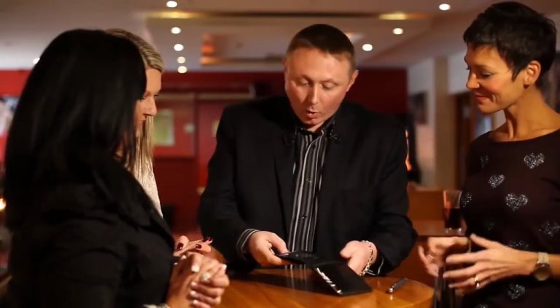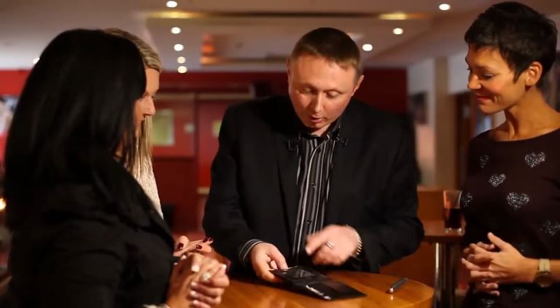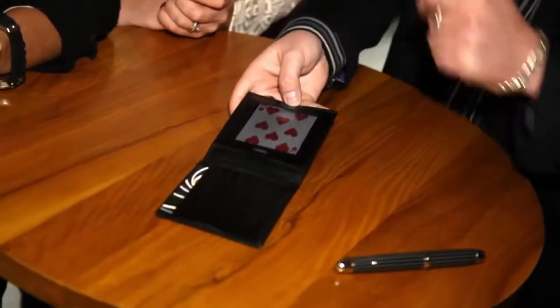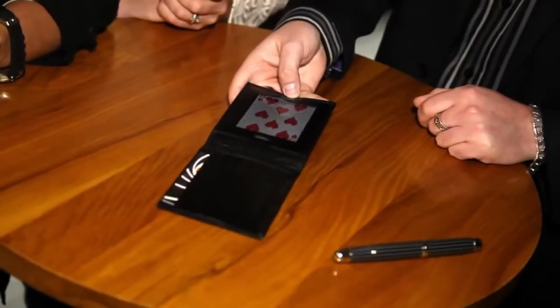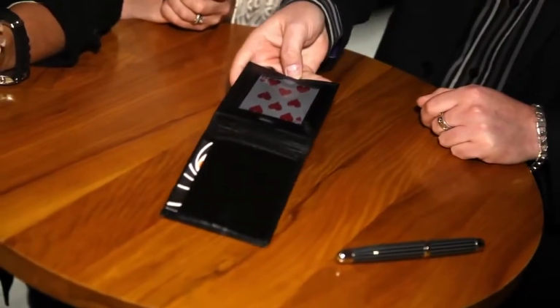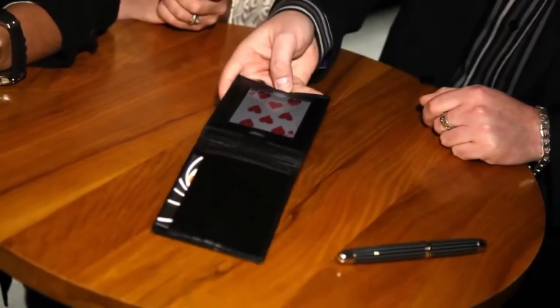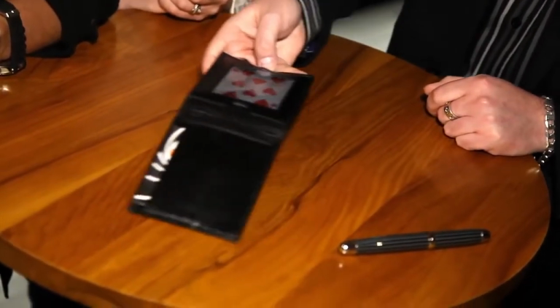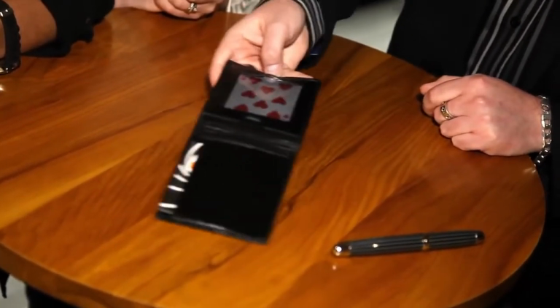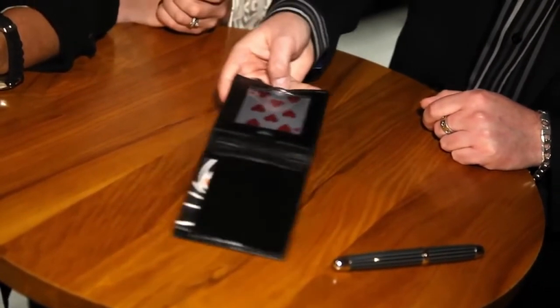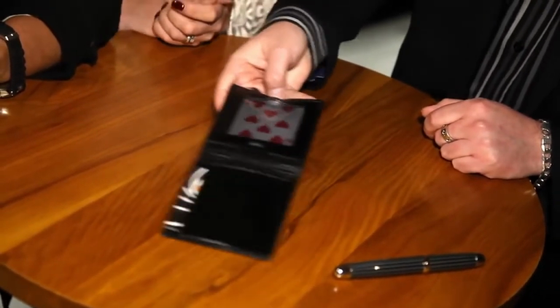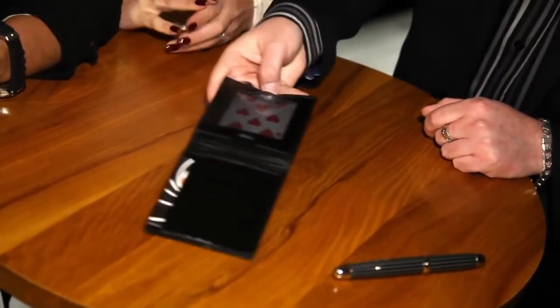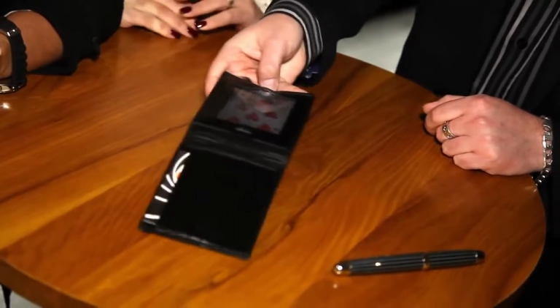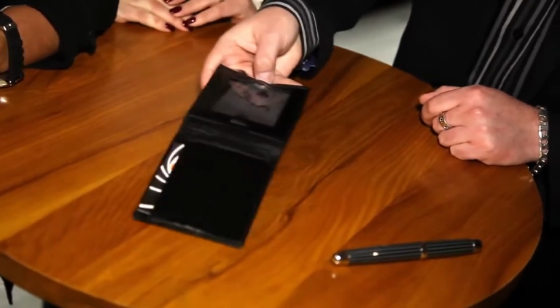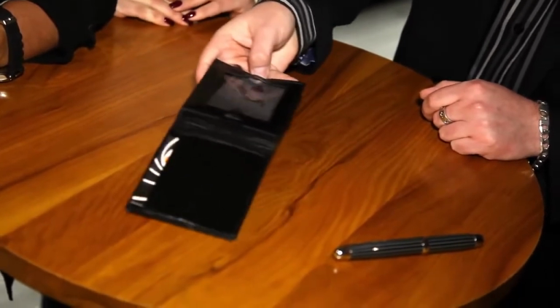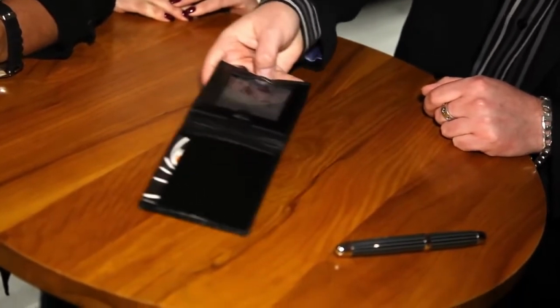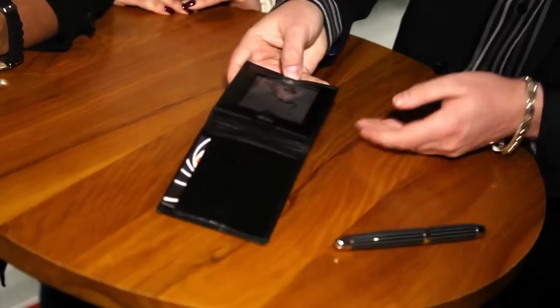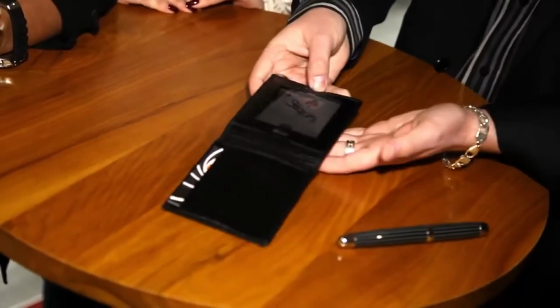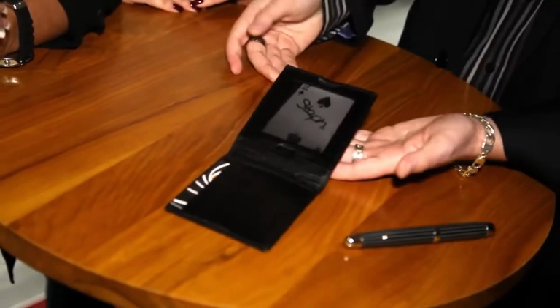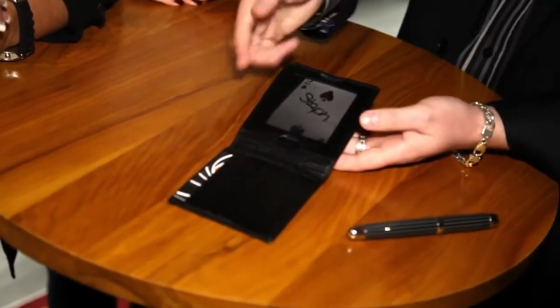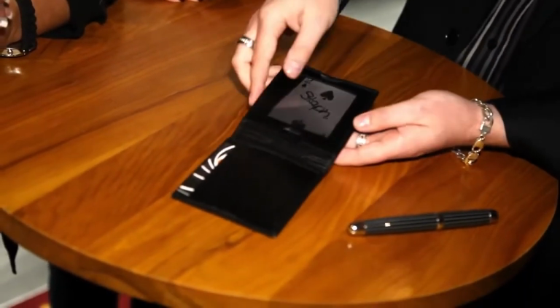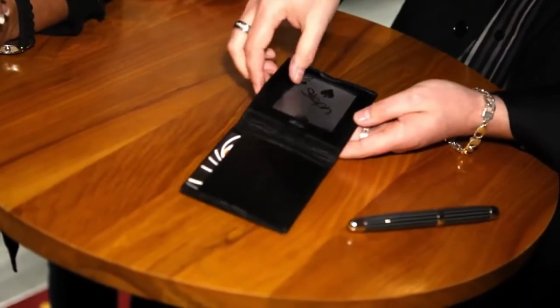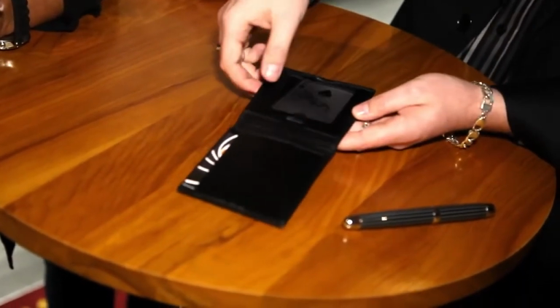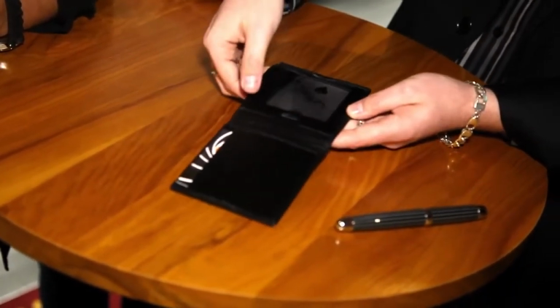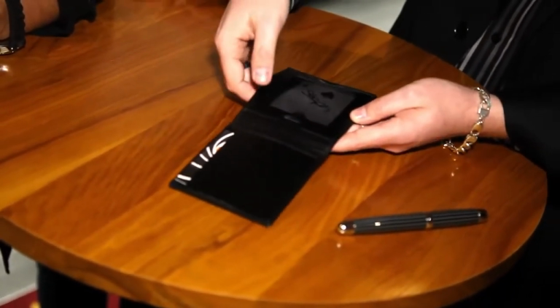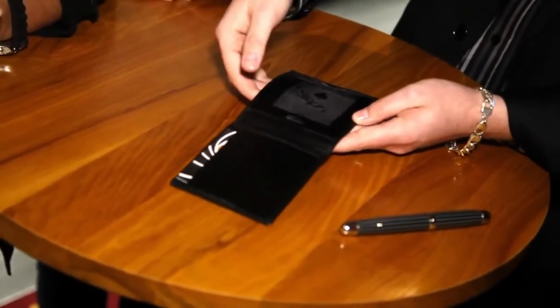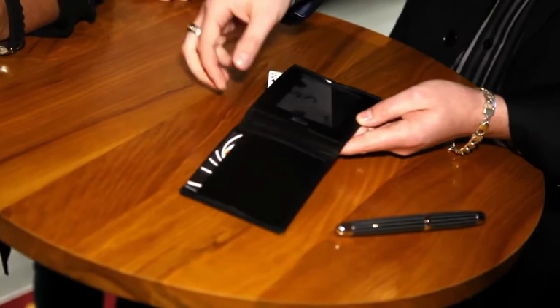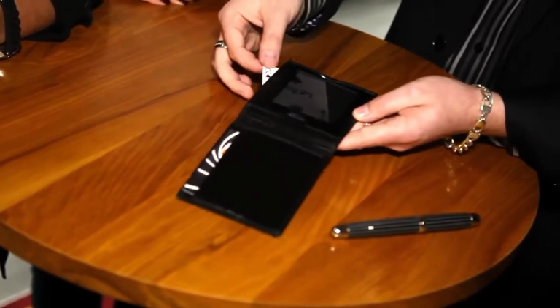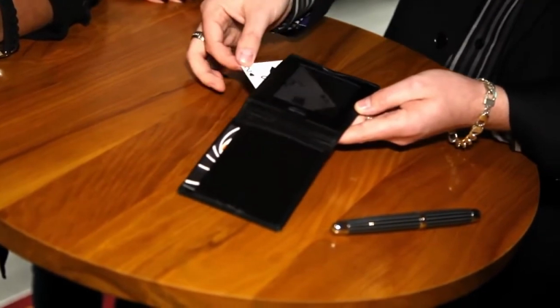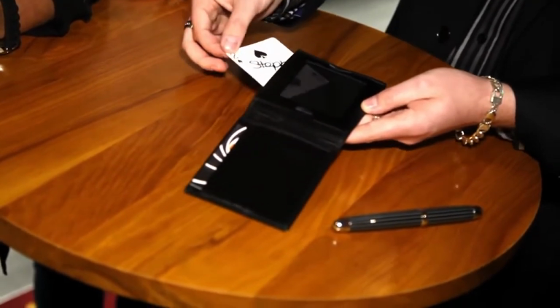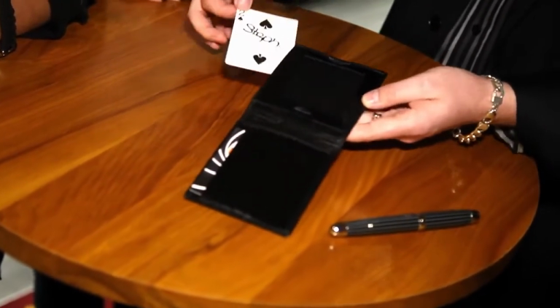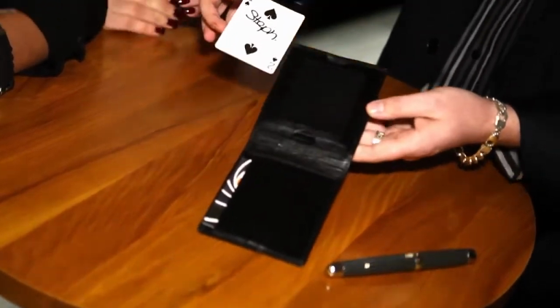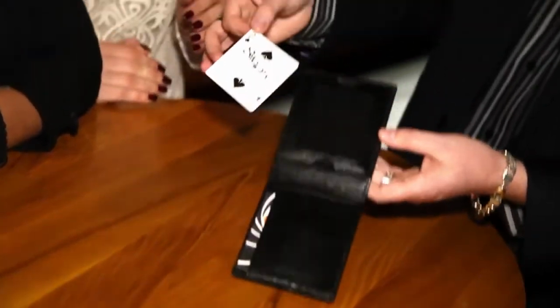If you watch closely, I'll do this as best I can so you can all see. If you watch closely, it looks like it just changes into the two of spades. Oh my word!